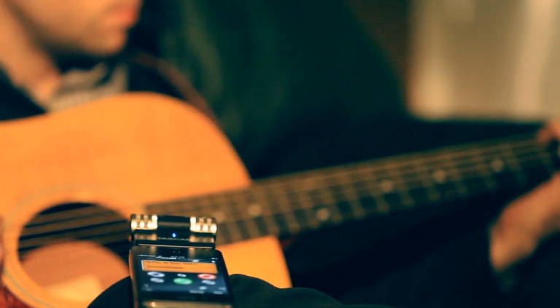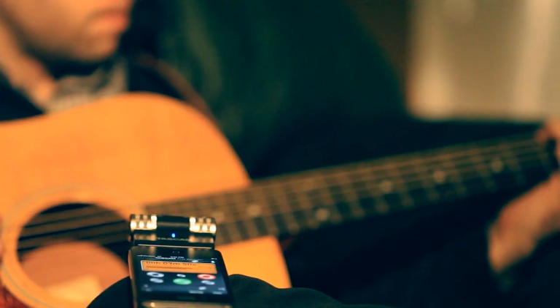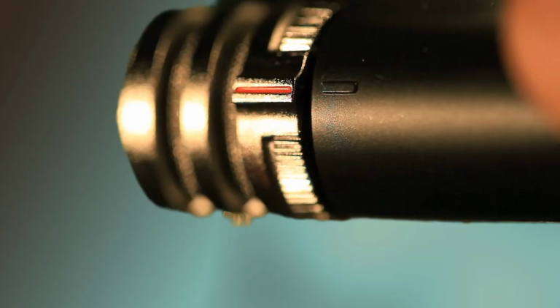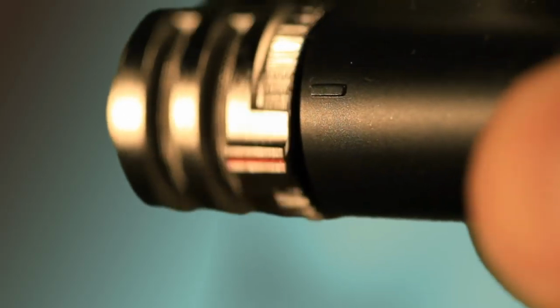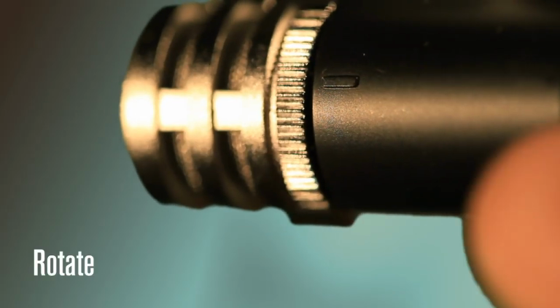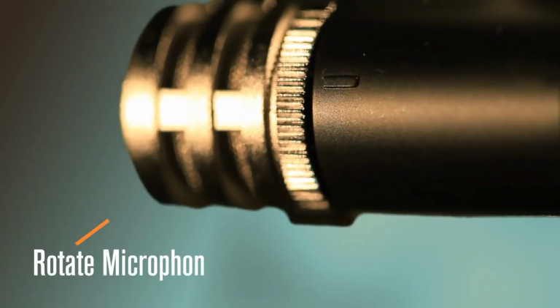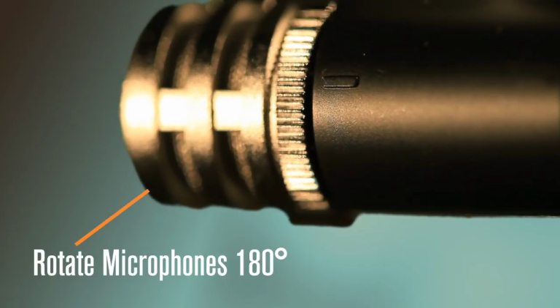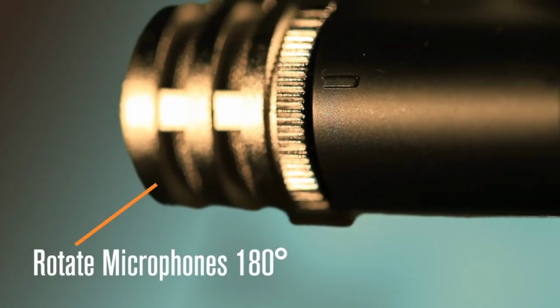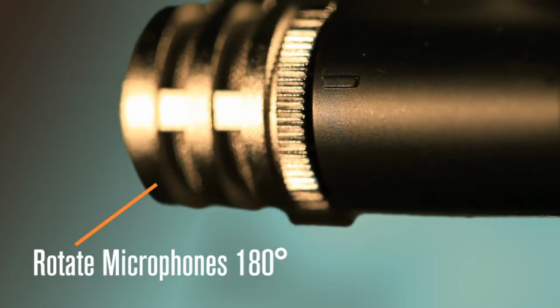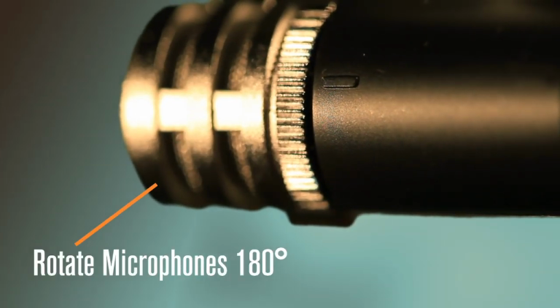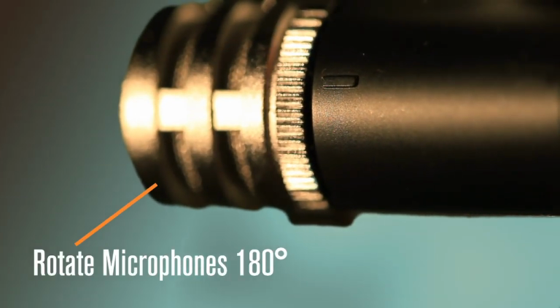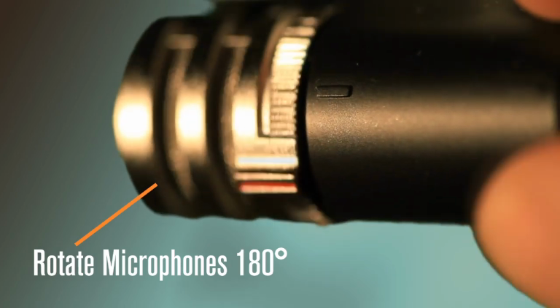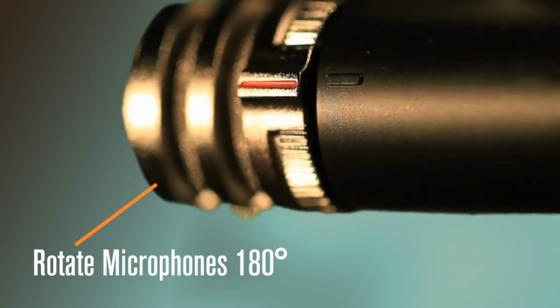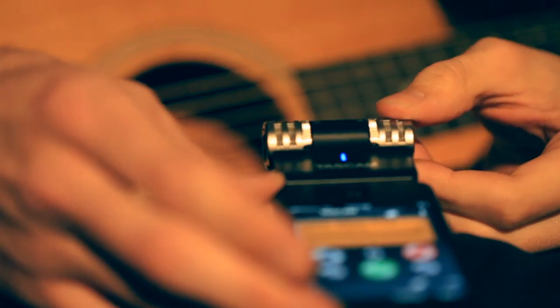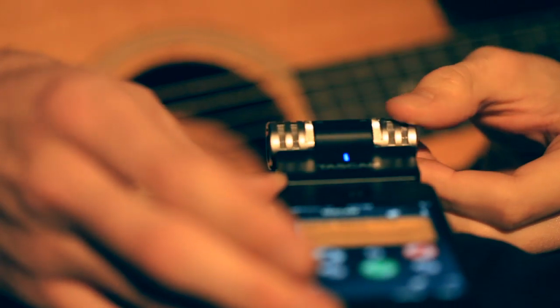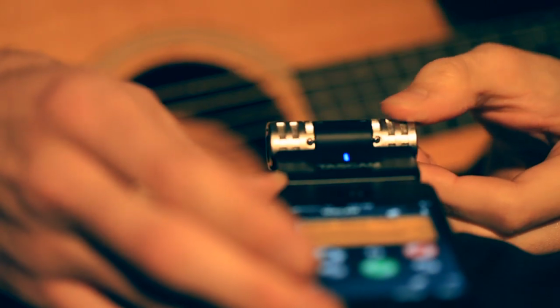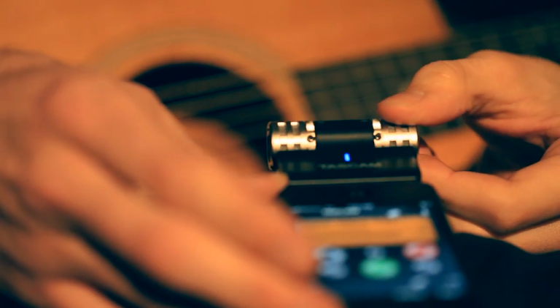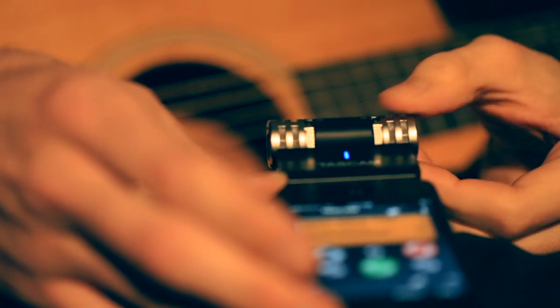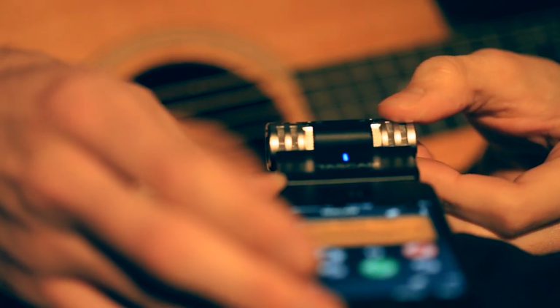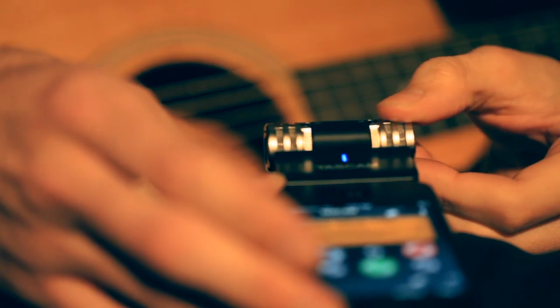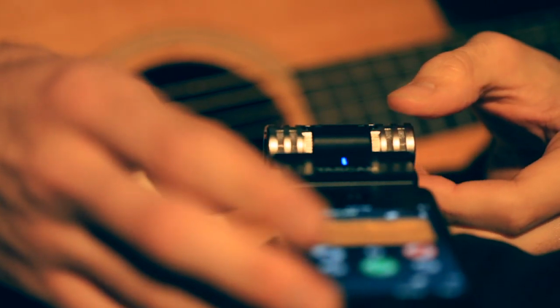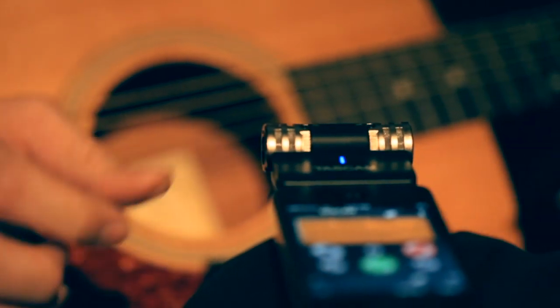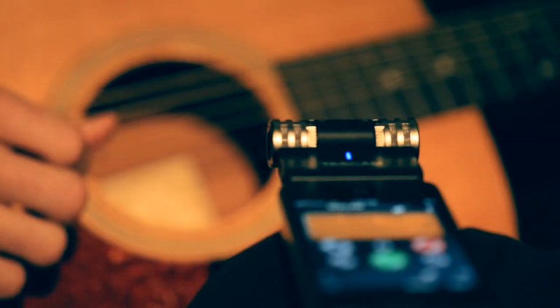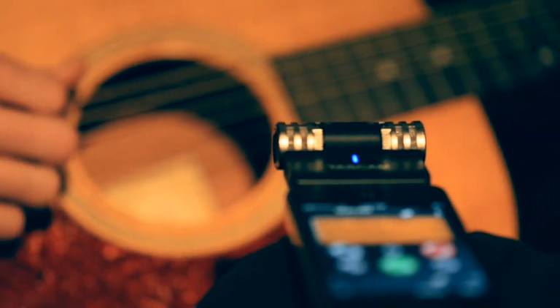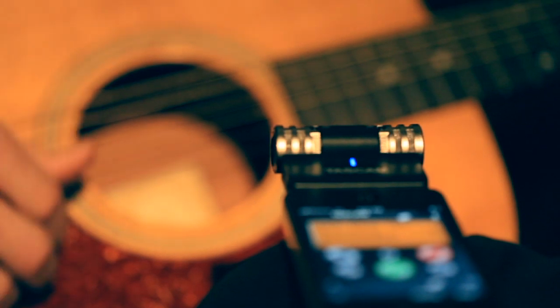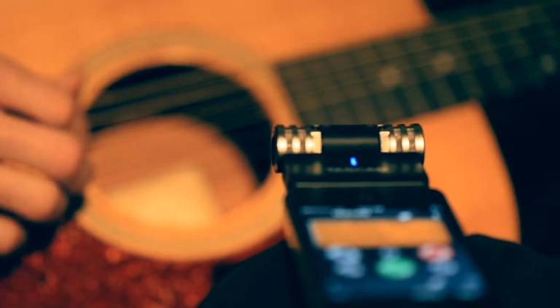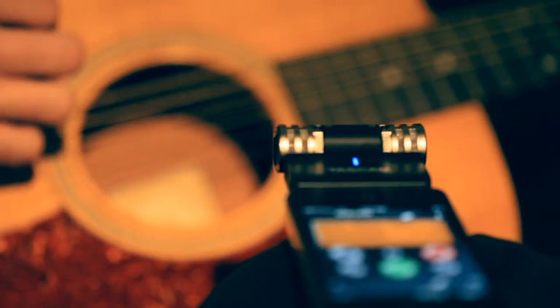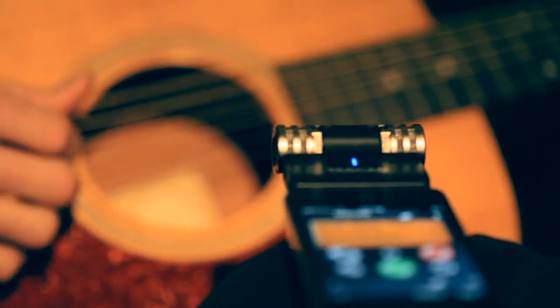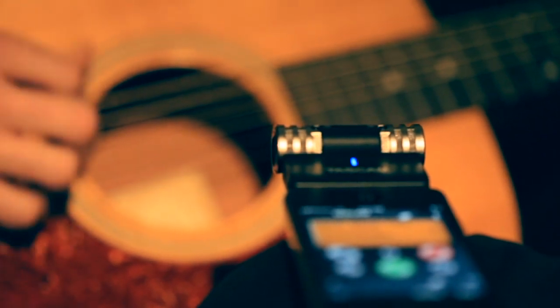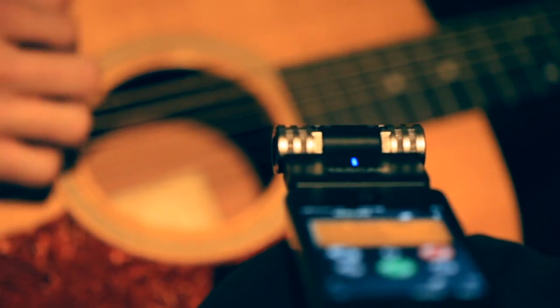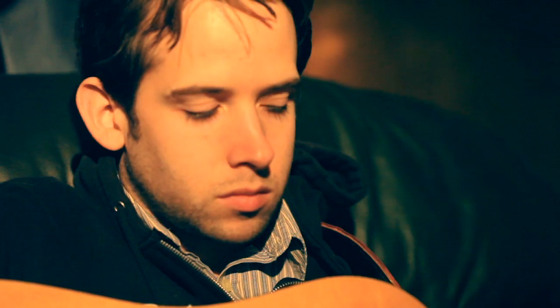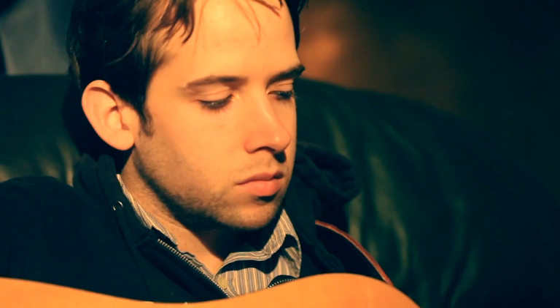The iM2 stereo condenser microphones are taken from Tascam's best-selling professional portable recorders. They rotate 180 degrees from front to back, giving you the flexibility to place your iOS device wherever it is most comfortable.